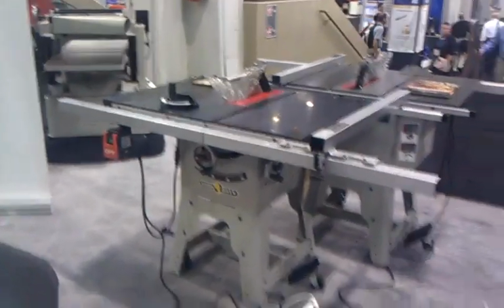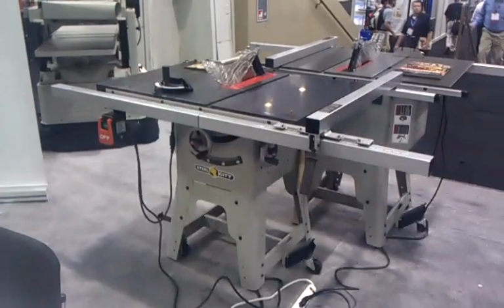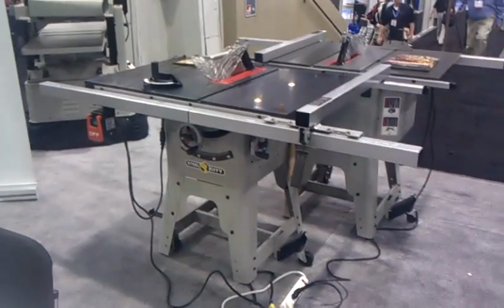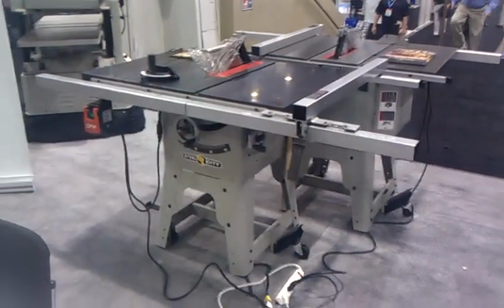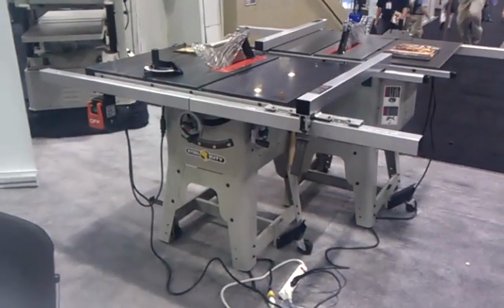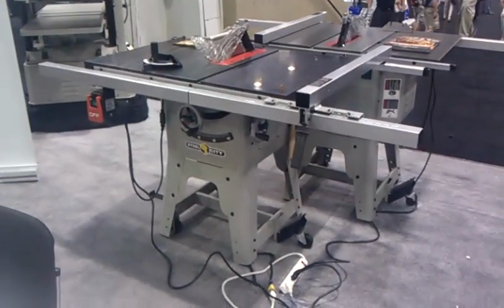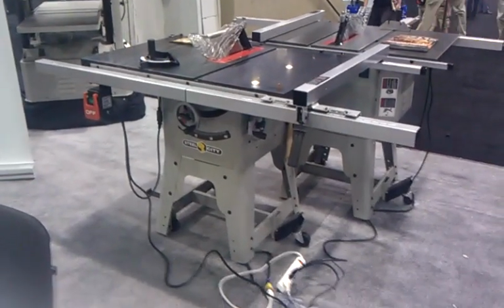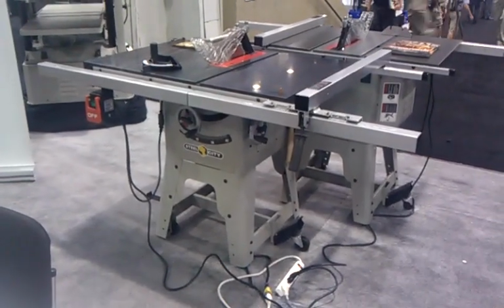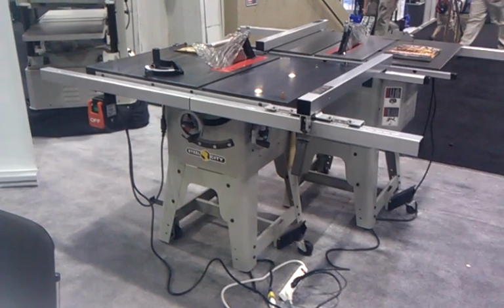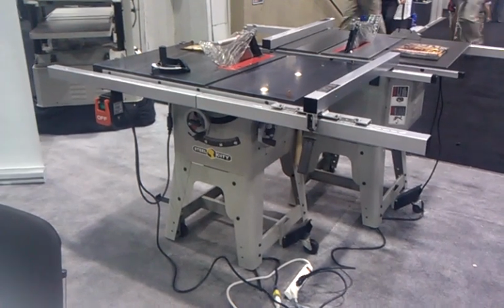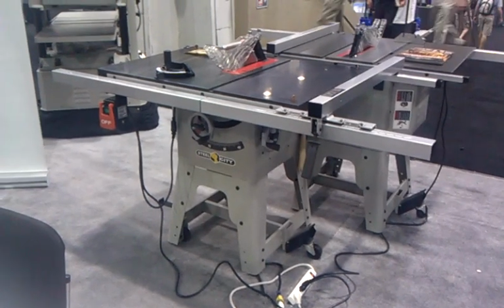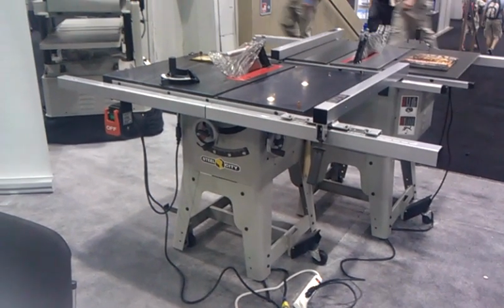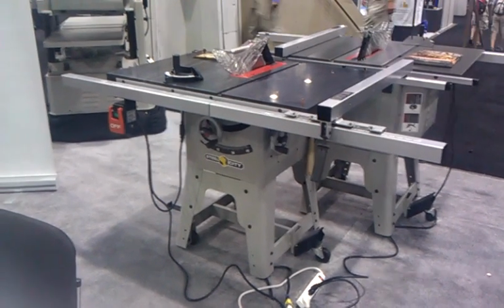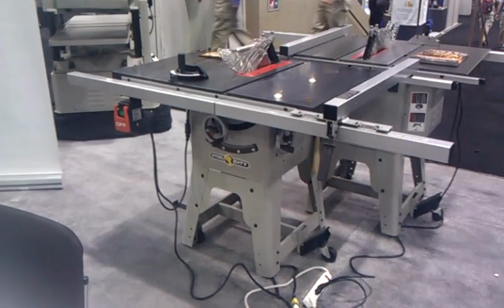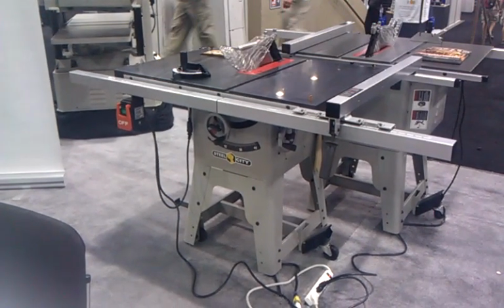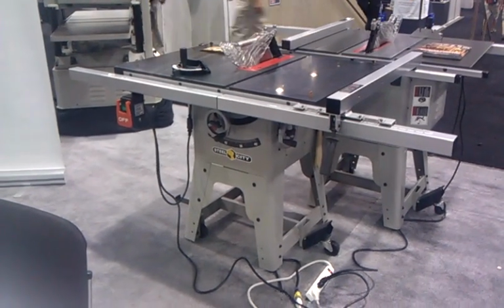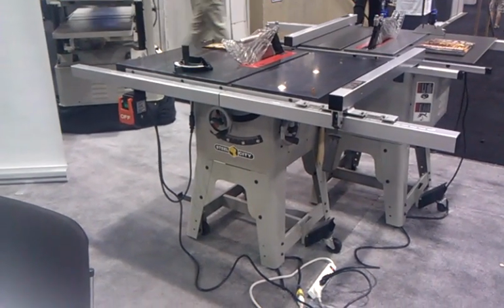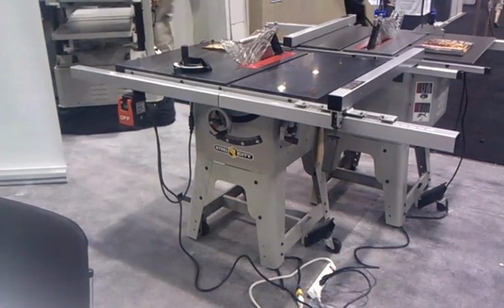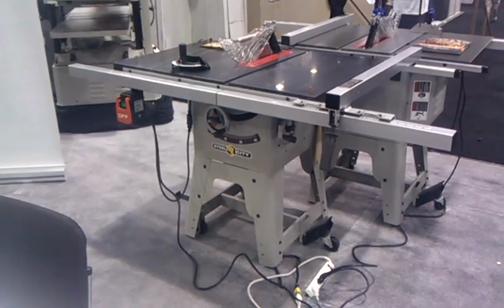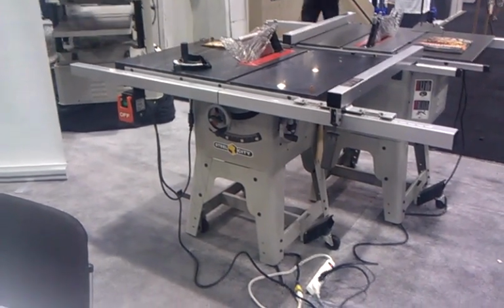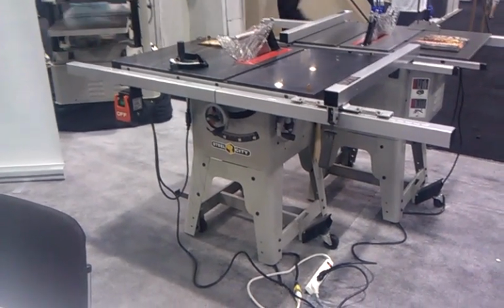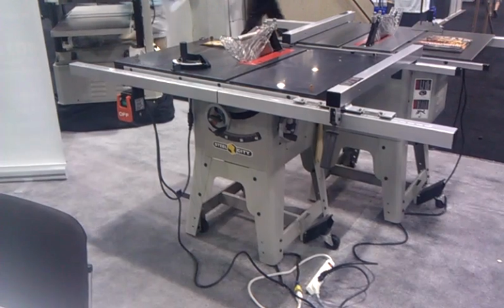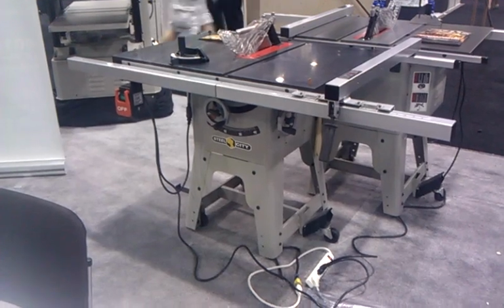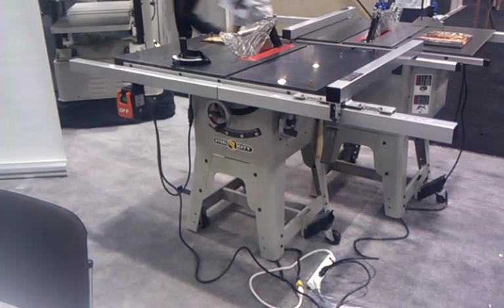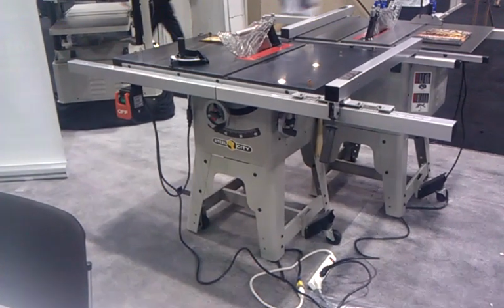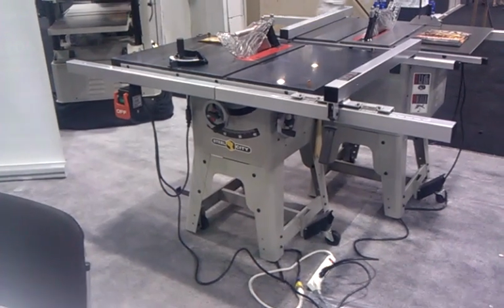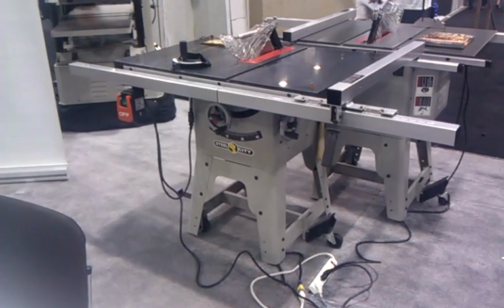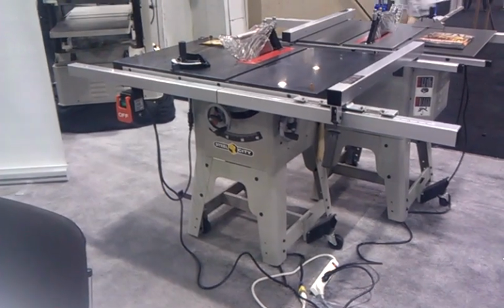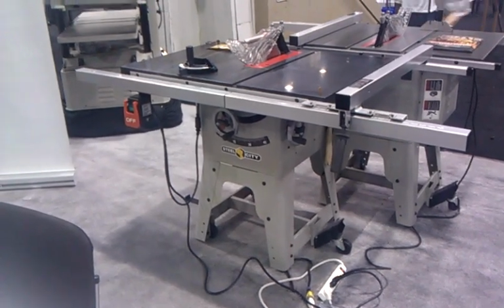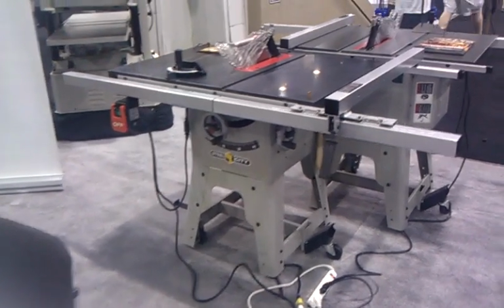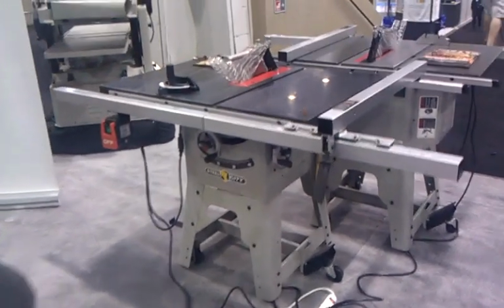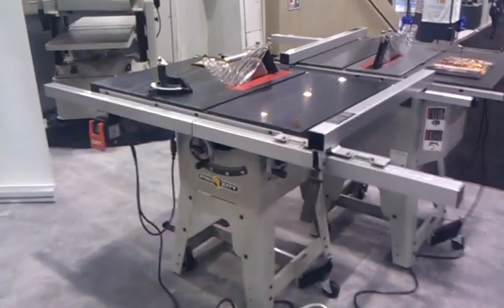What we have here is Steel City, model 35990G. This is a one and a half horse contractor saw with a granite top. It also has a built-in mobile base and a T-style fence.